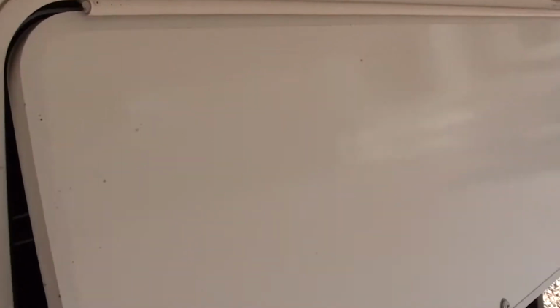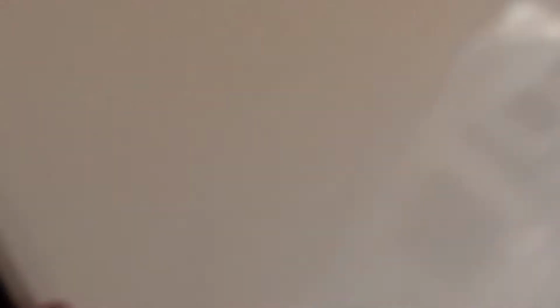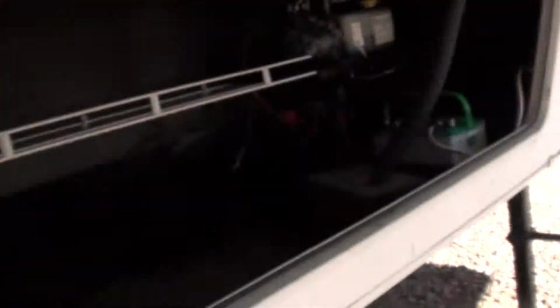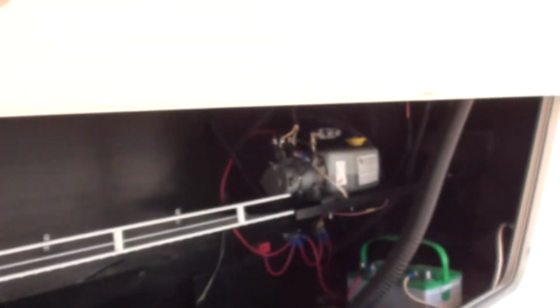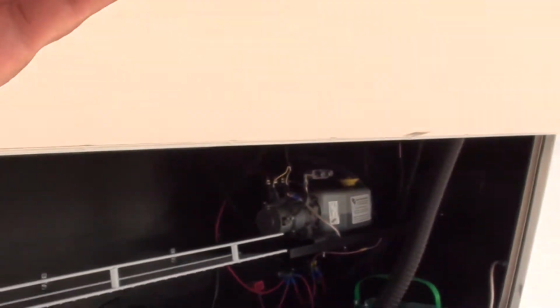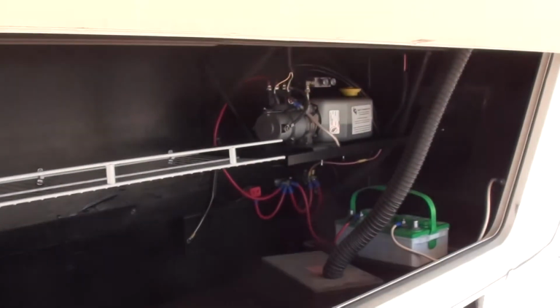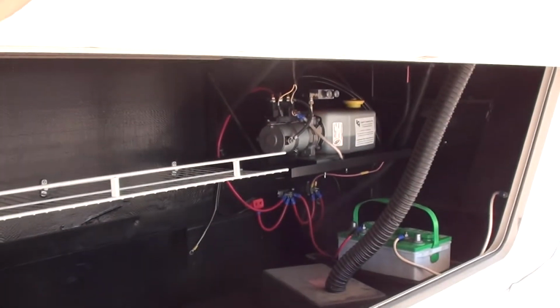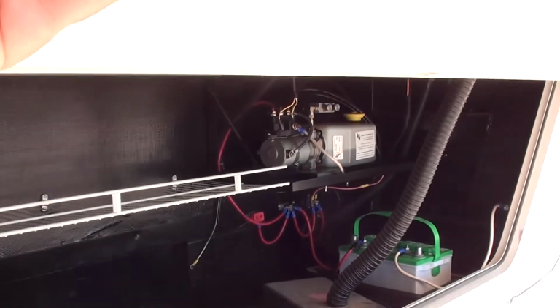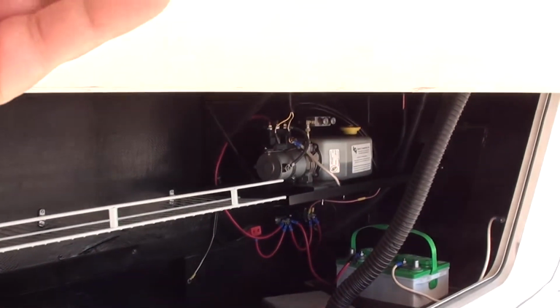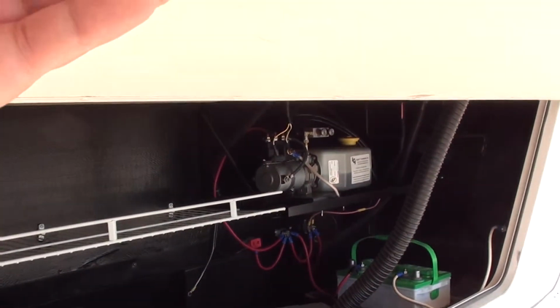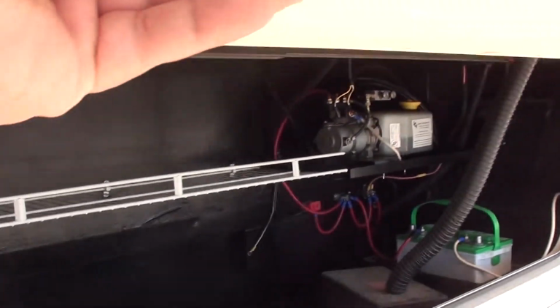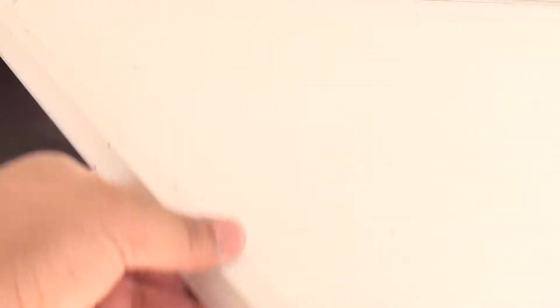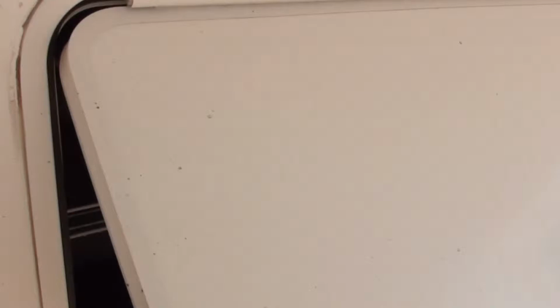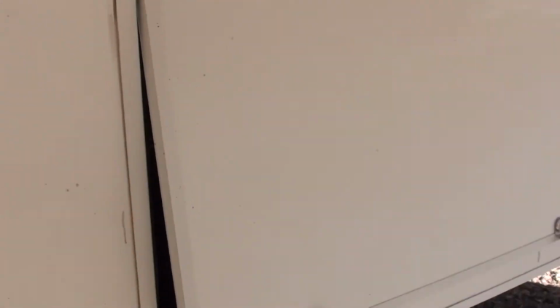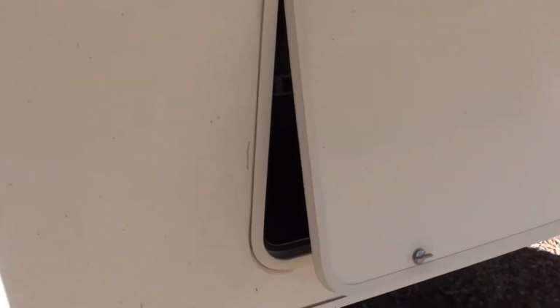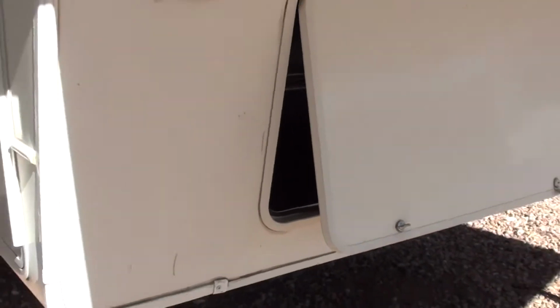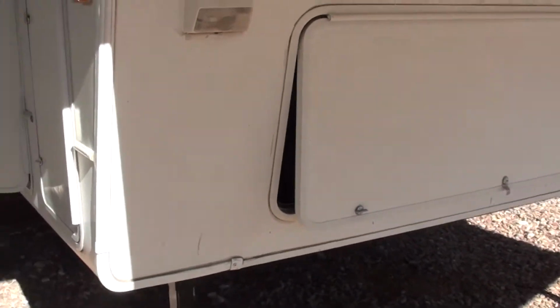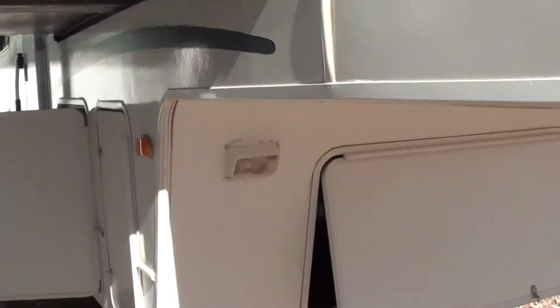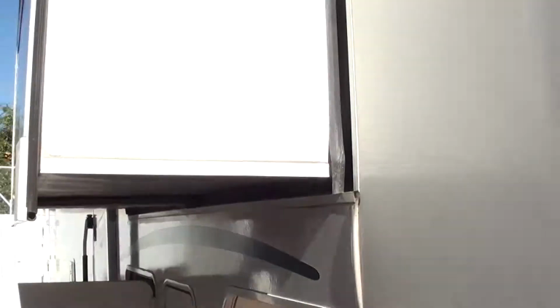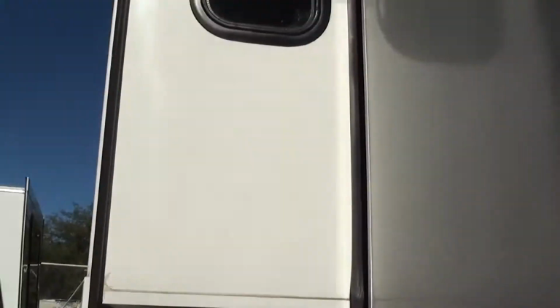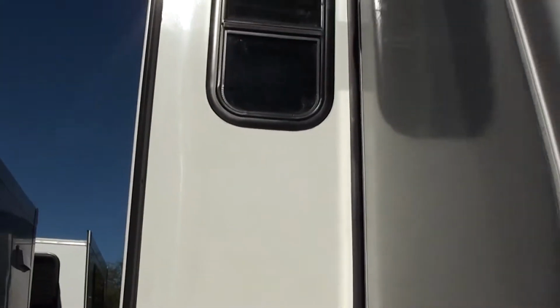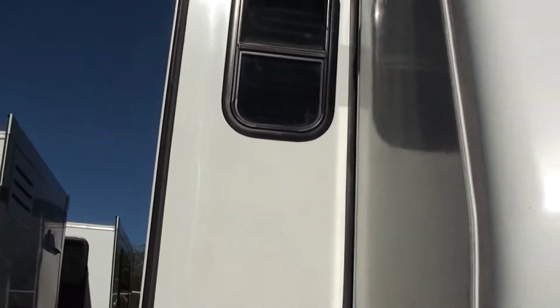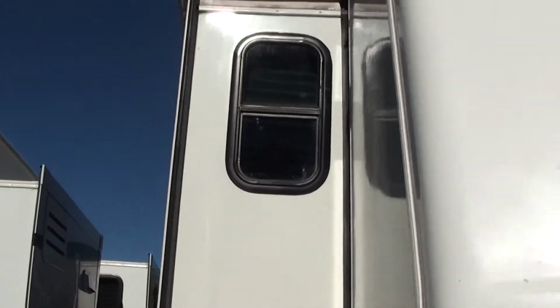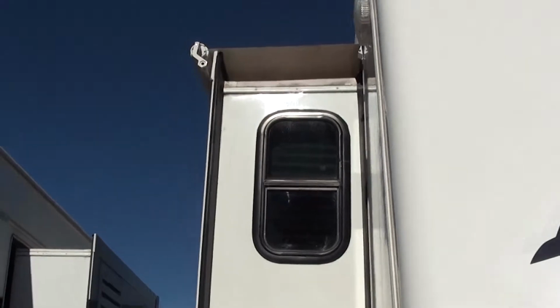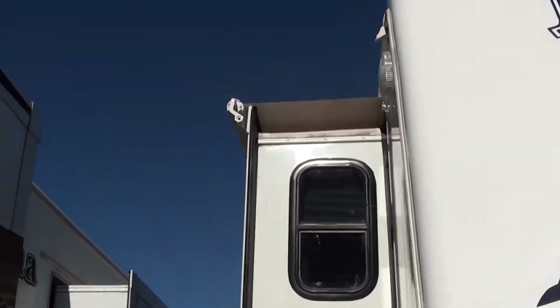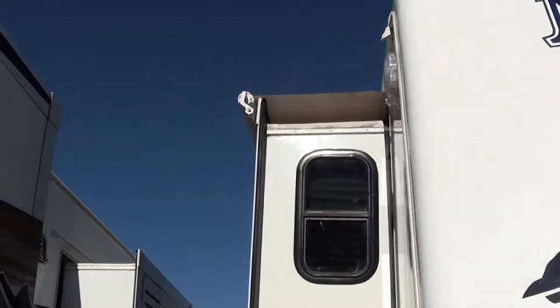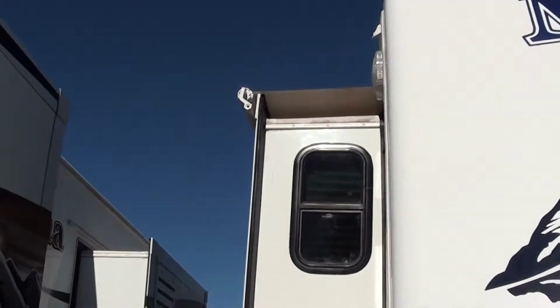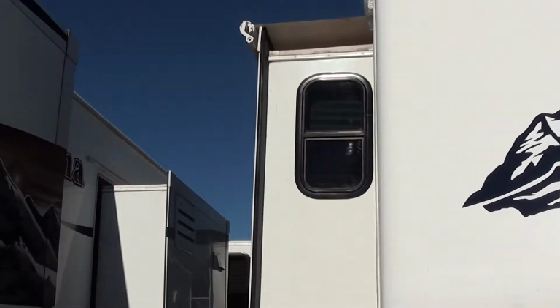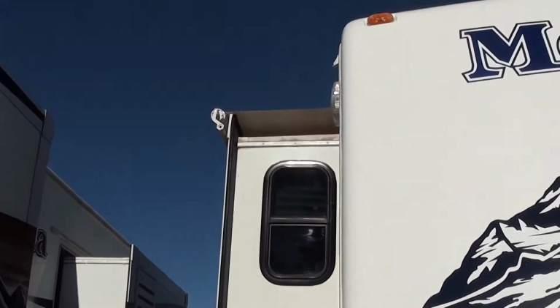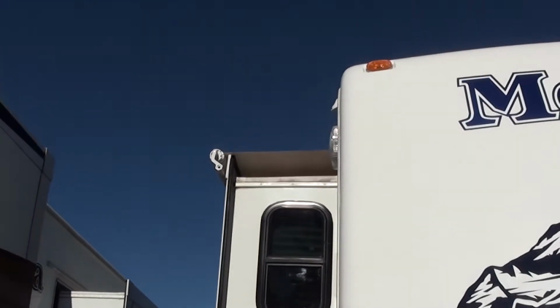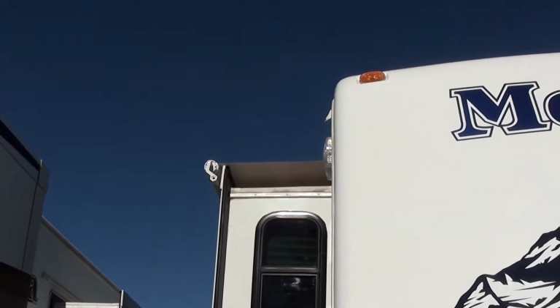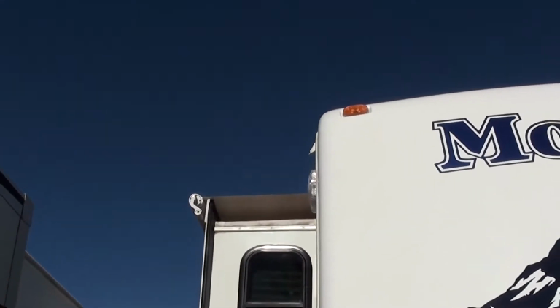Another nice big cargo space here — it's got your battery and your hydraulic system in it. Just backing up here so you can get a better view. You've got one slide out on the passenger side, which is your living room. It has a sofa slide on it, and you've got awning toppers up there.